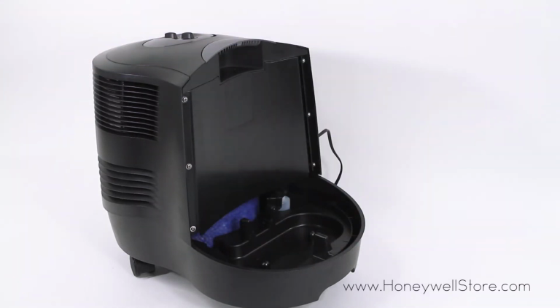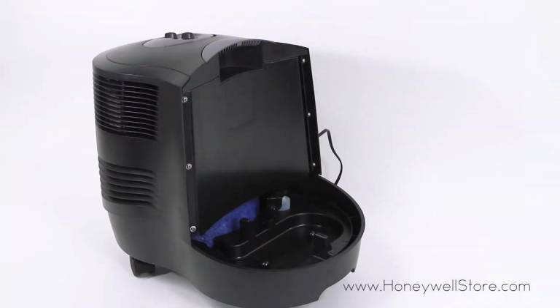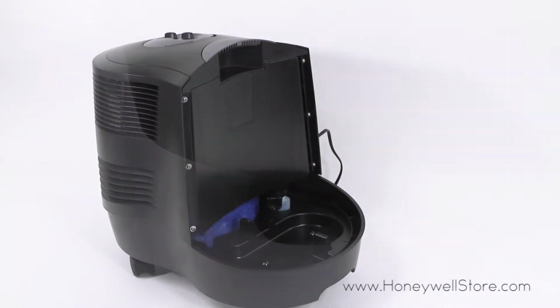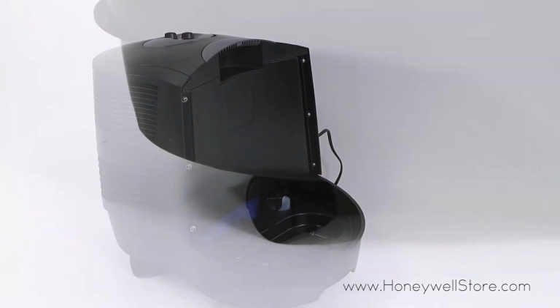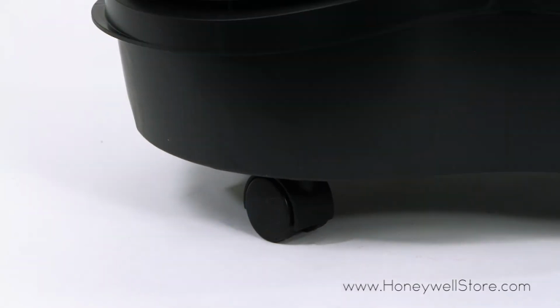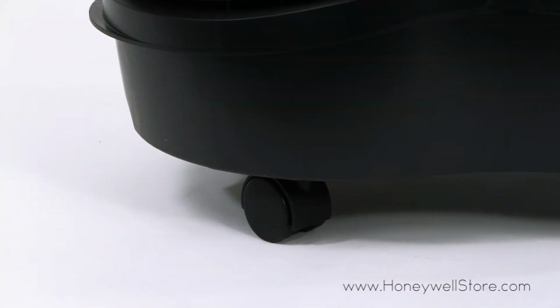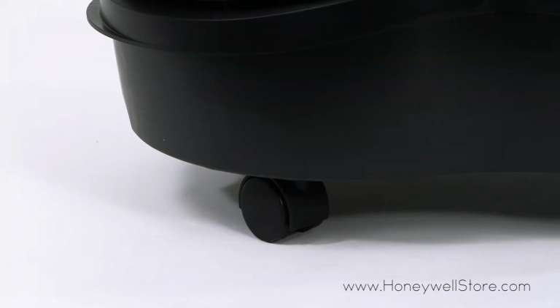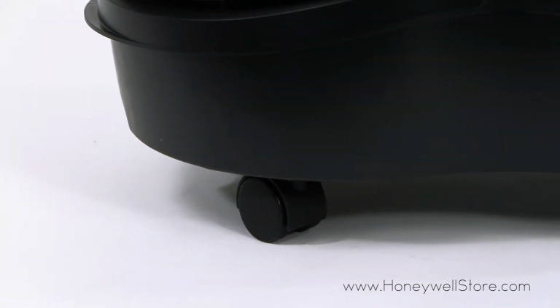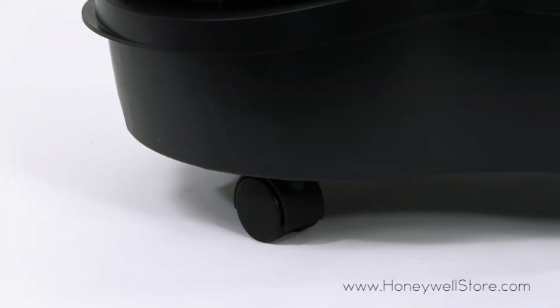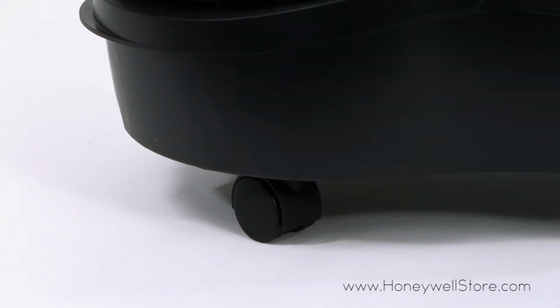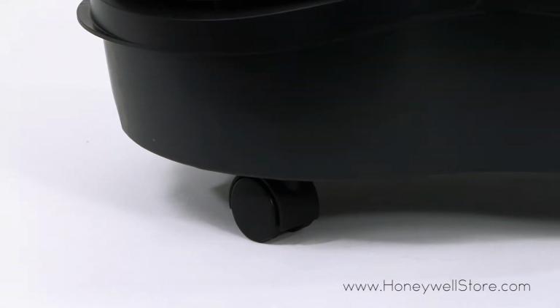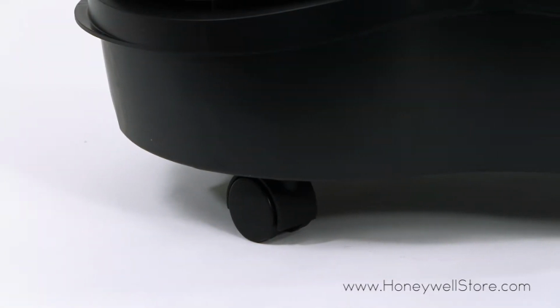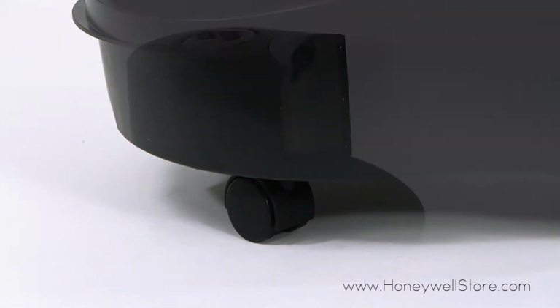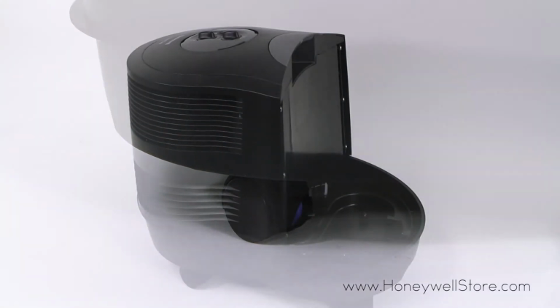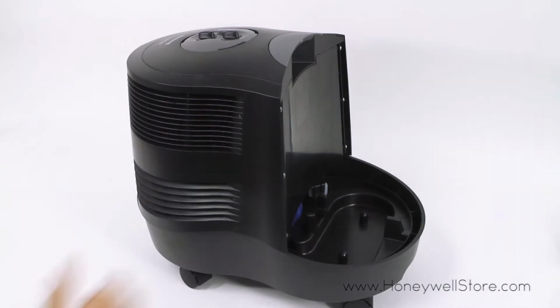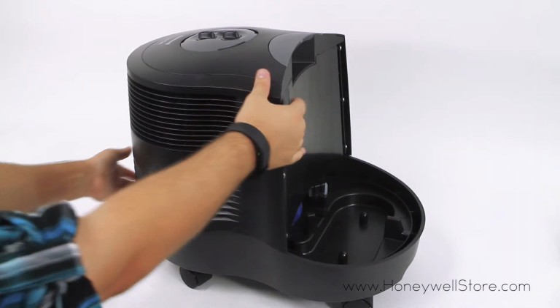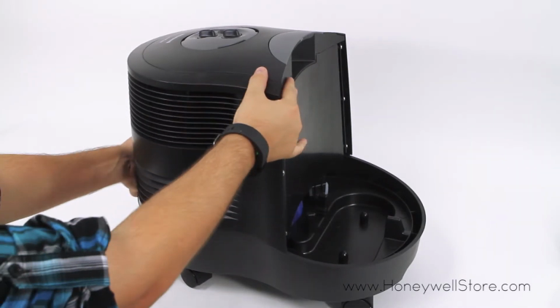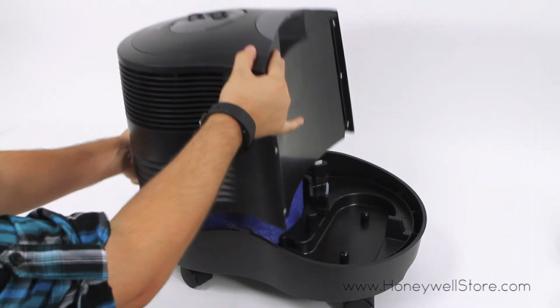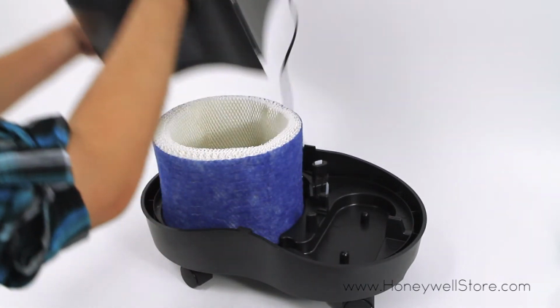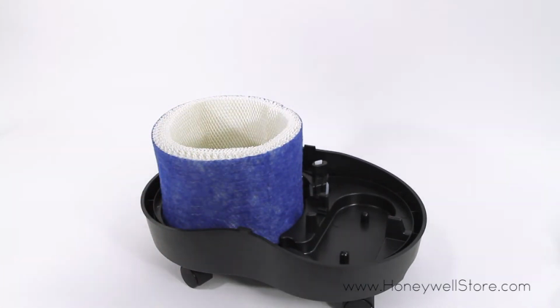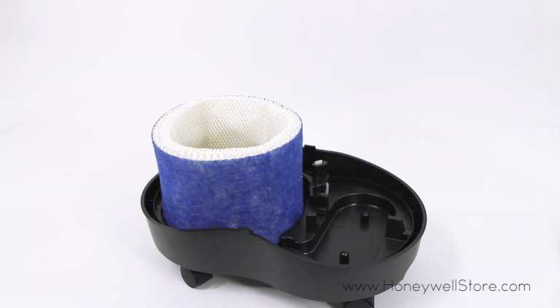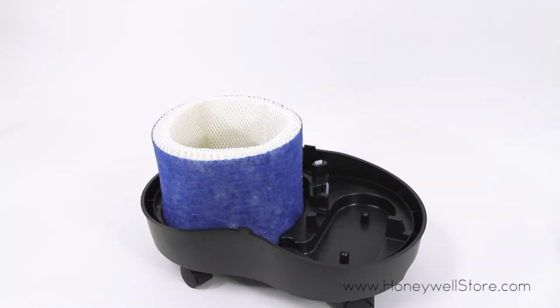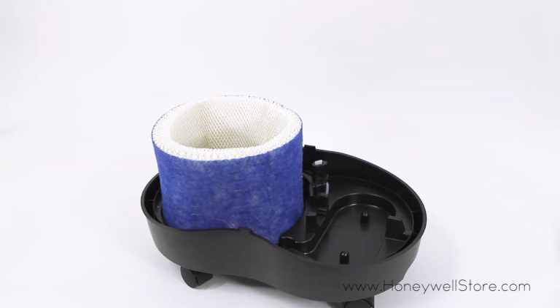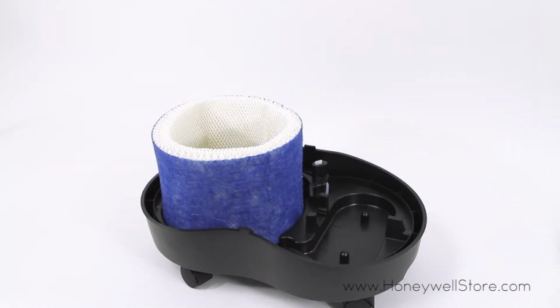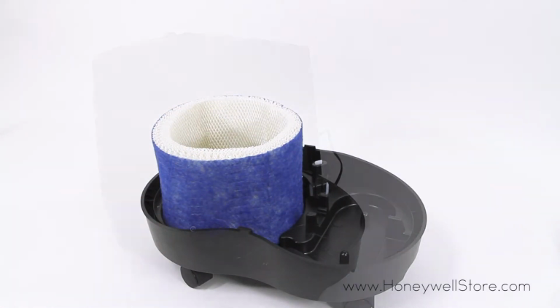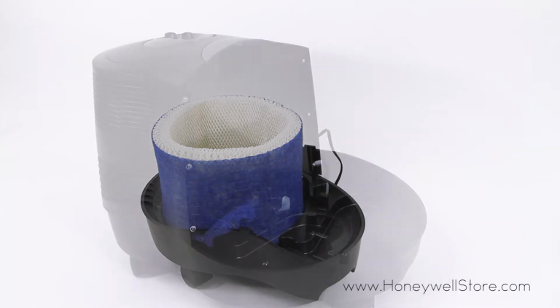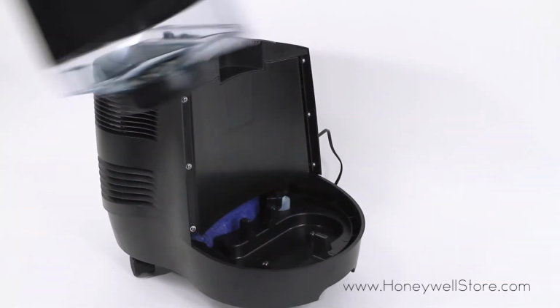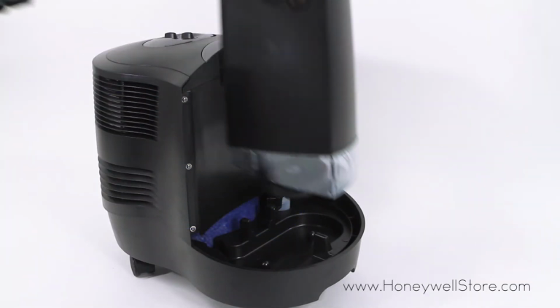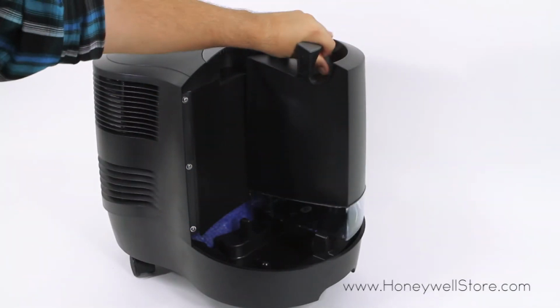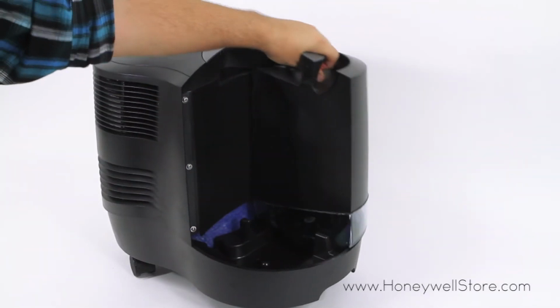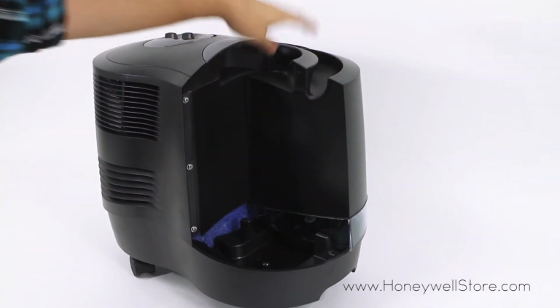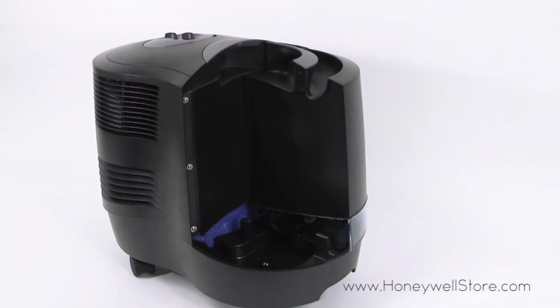The air washing technology assists in capturing dust, dirt and pollen from the air that pass through the filter. Swapping out the filter is made easy with the removable top design and the filter is recommended to be replaced monthly based on usage.